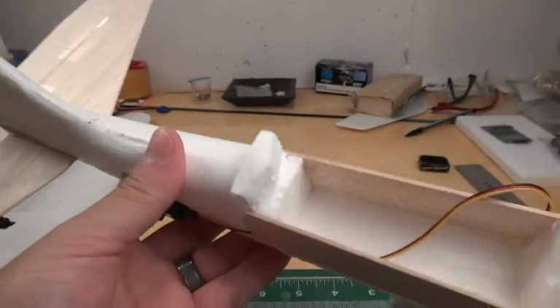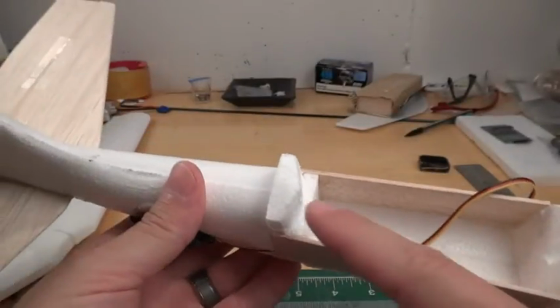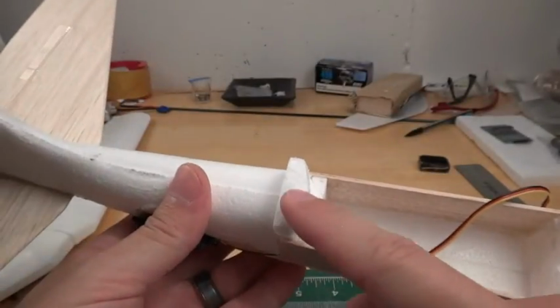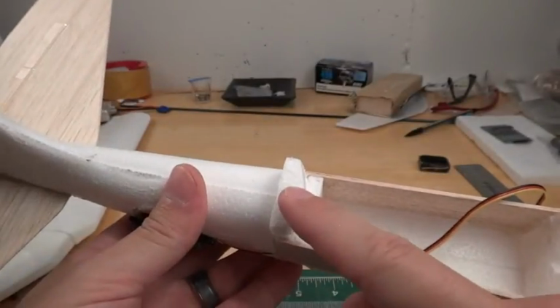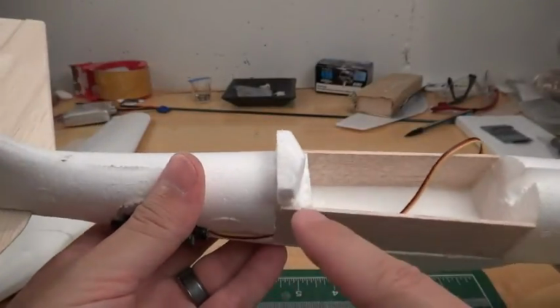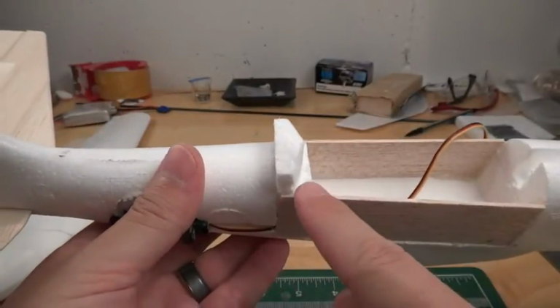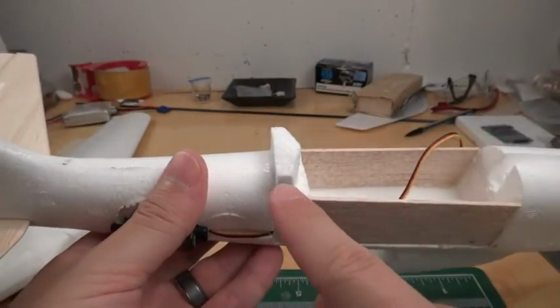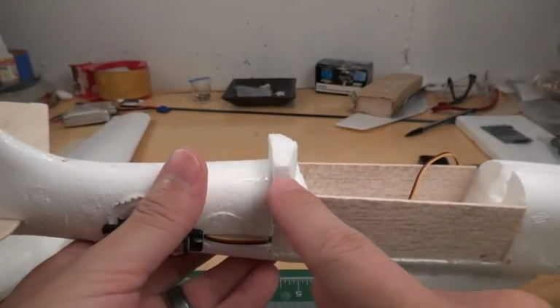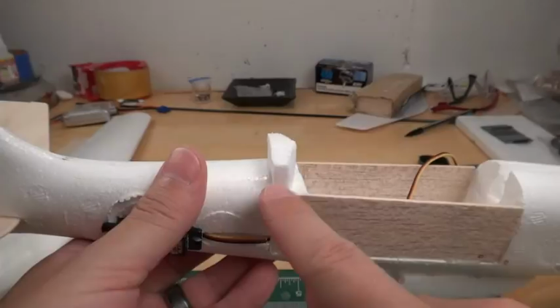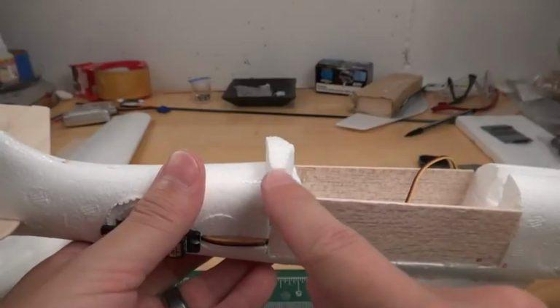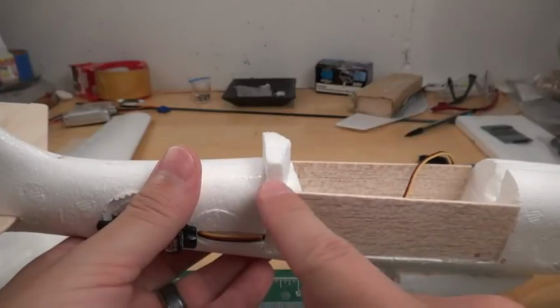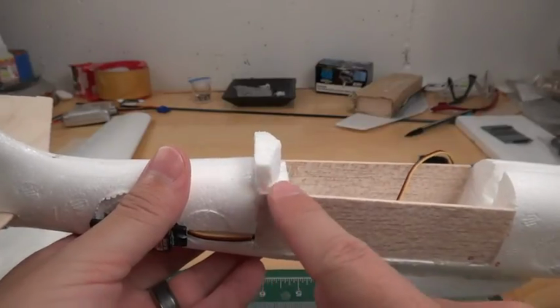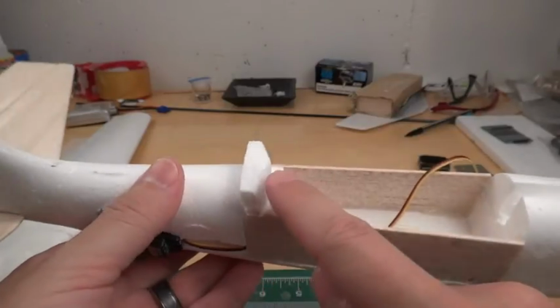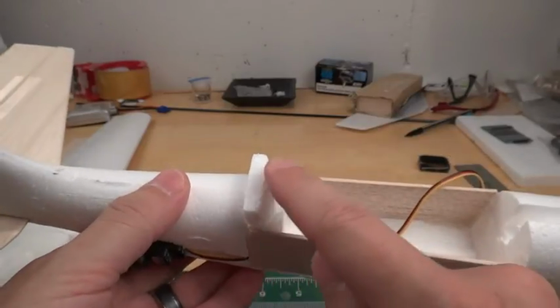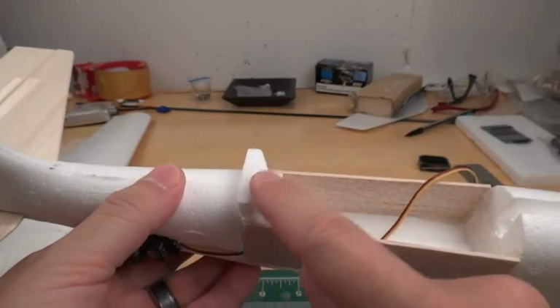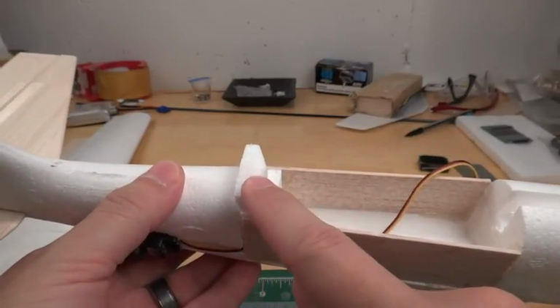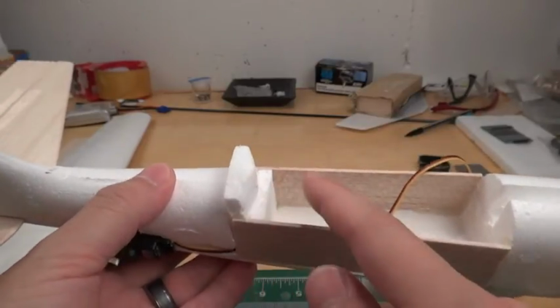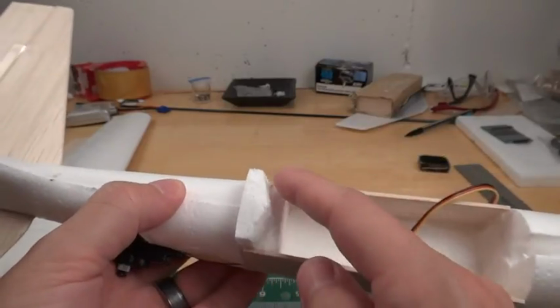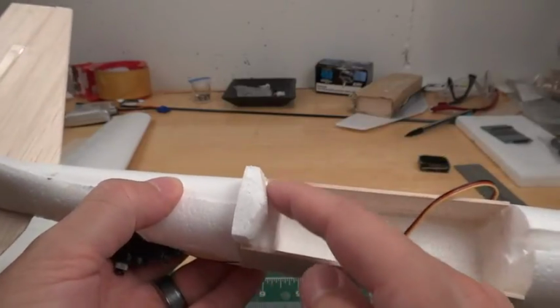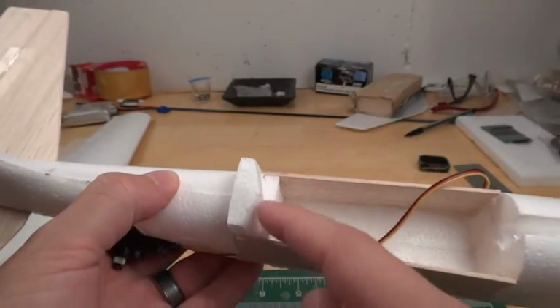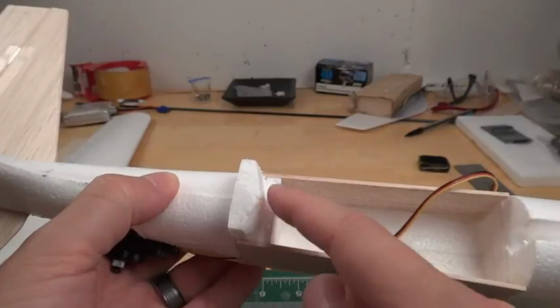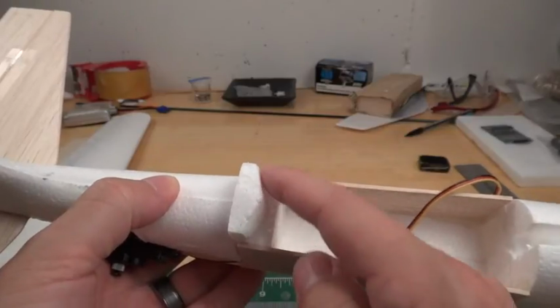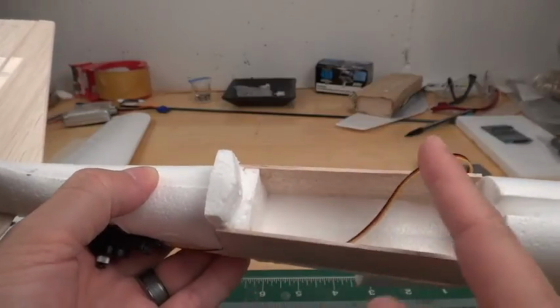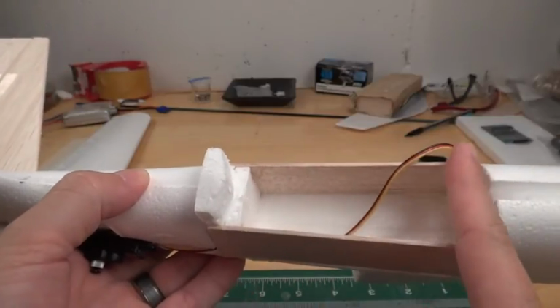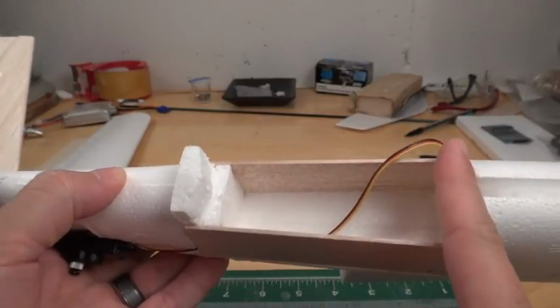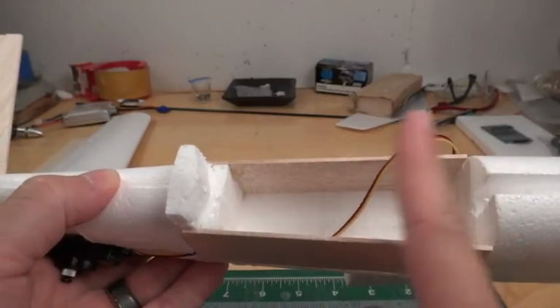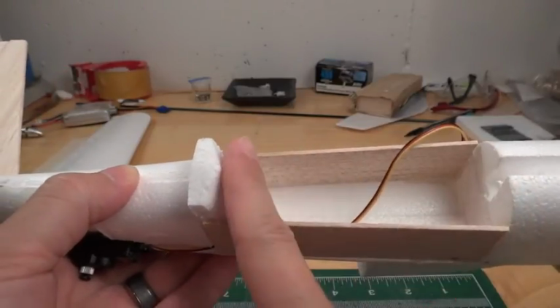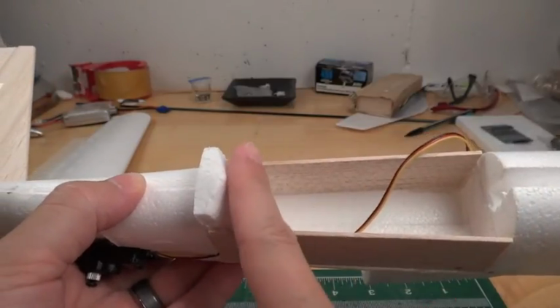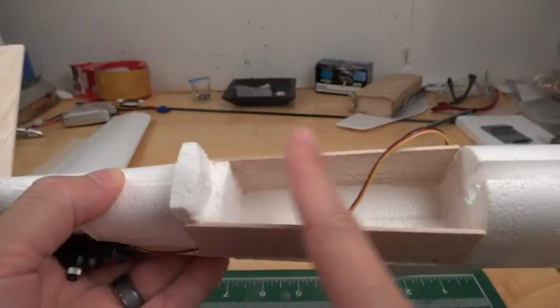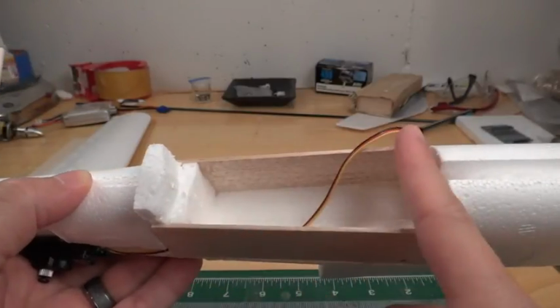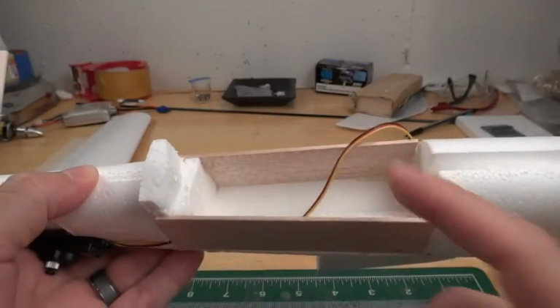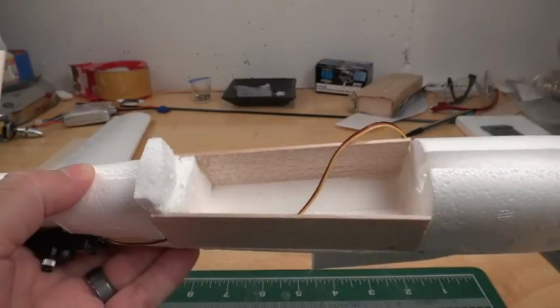The wing has a little bit of a gap right here, so I found some foam lying around and just carved it perfectly so that when the wing sits from here to here, it's nice and snug and works out really well.